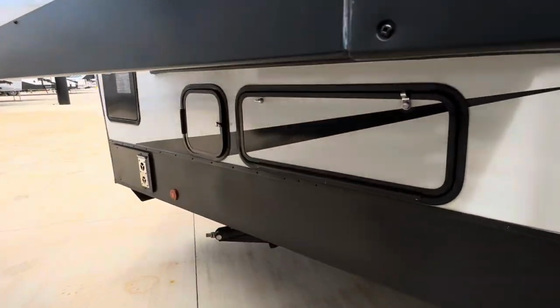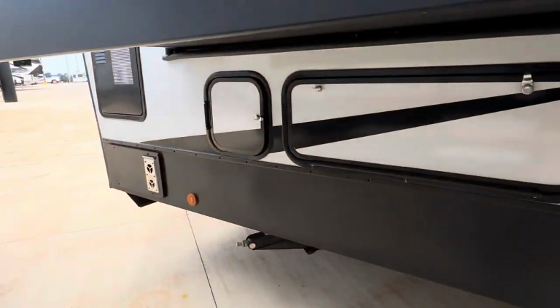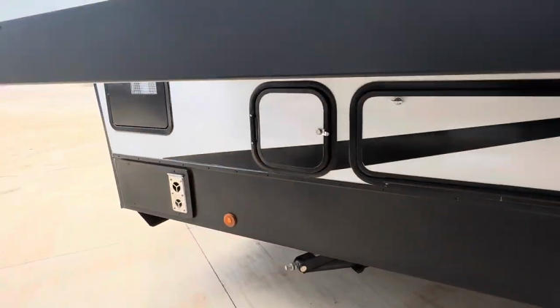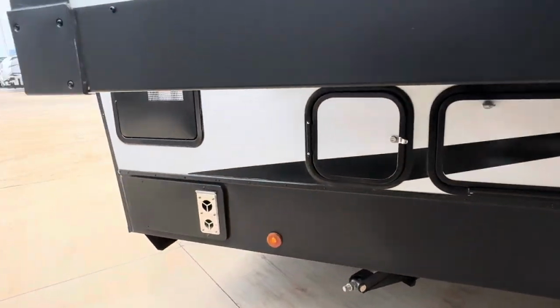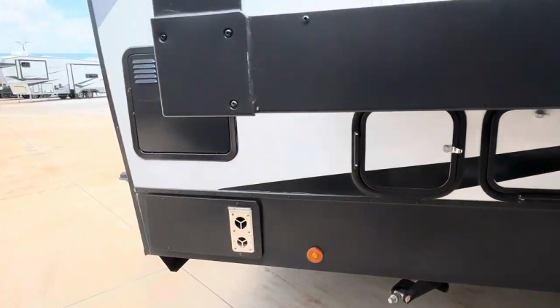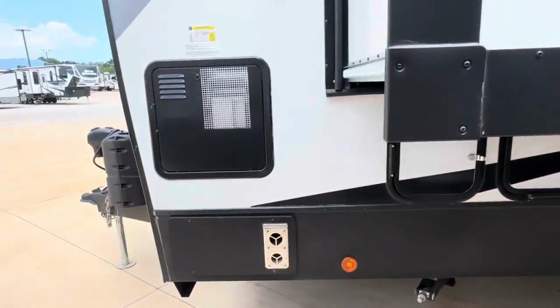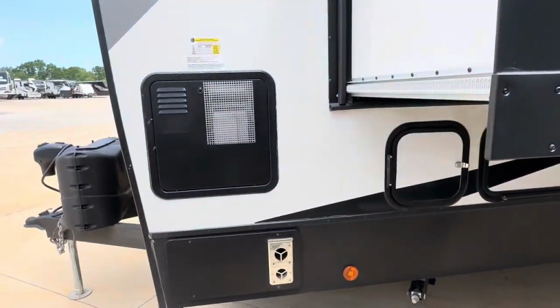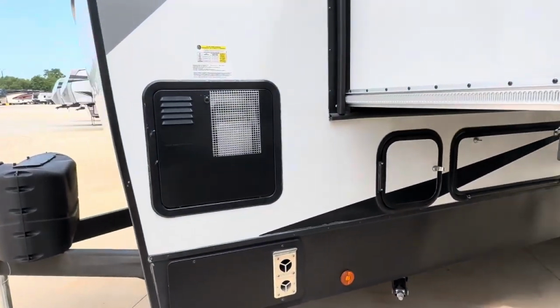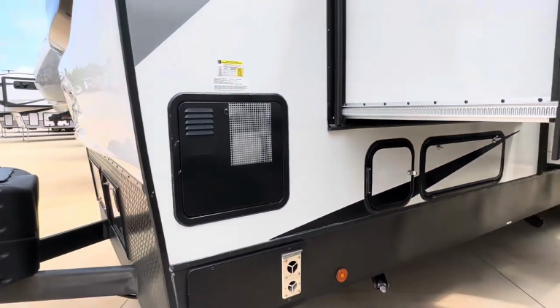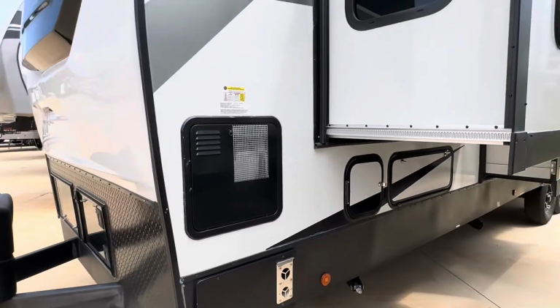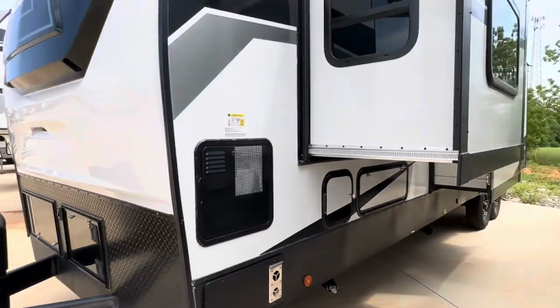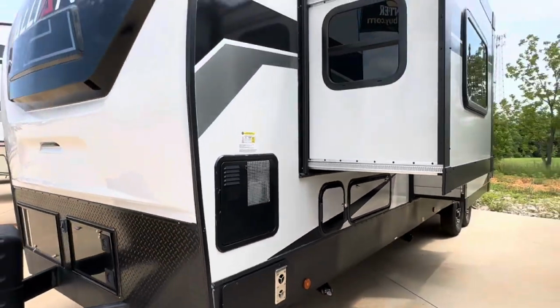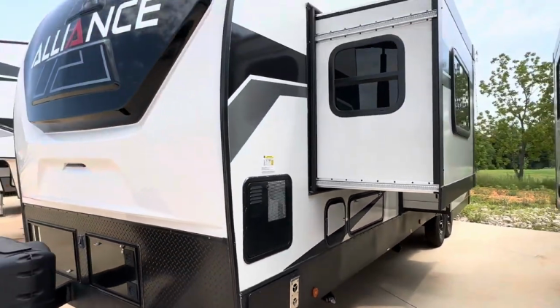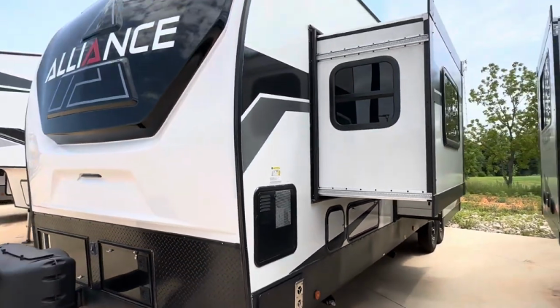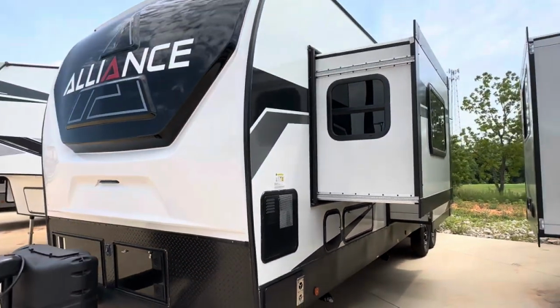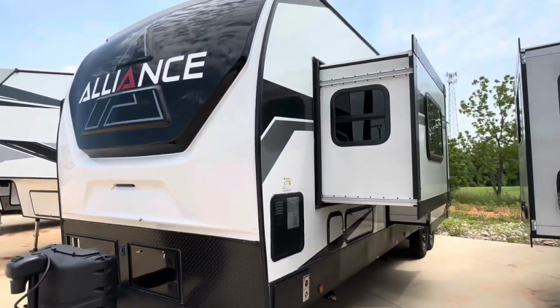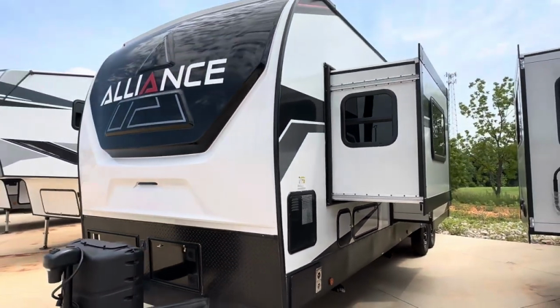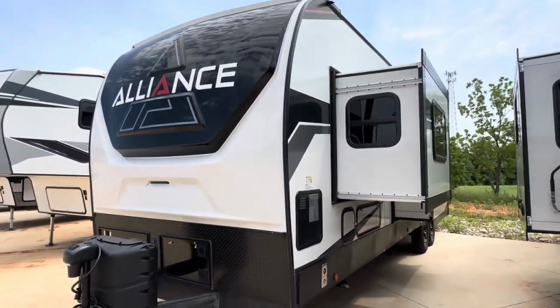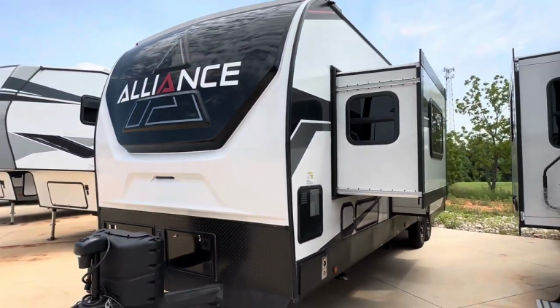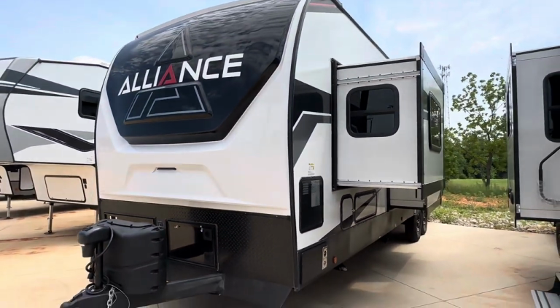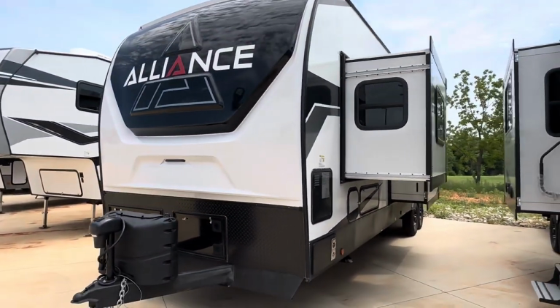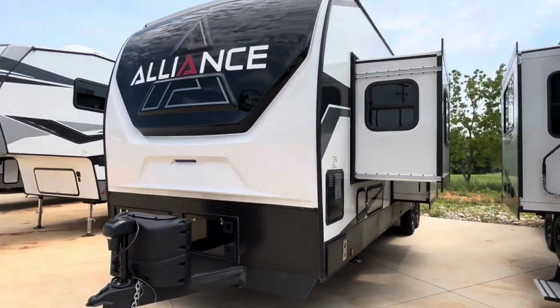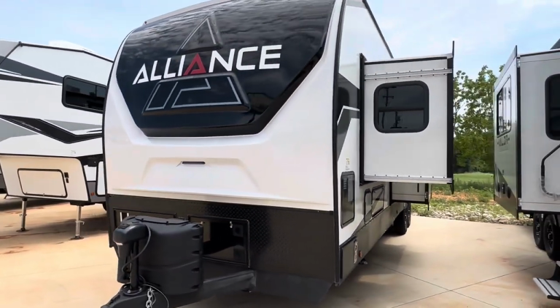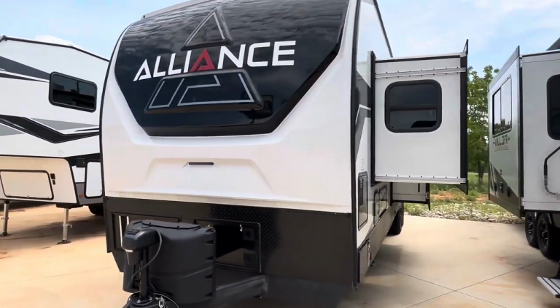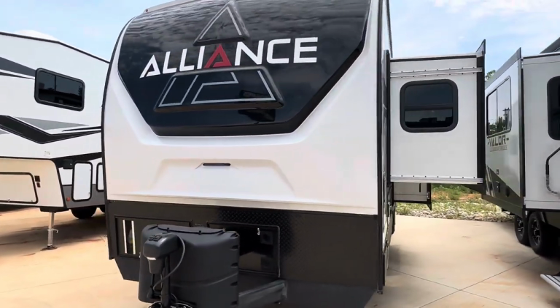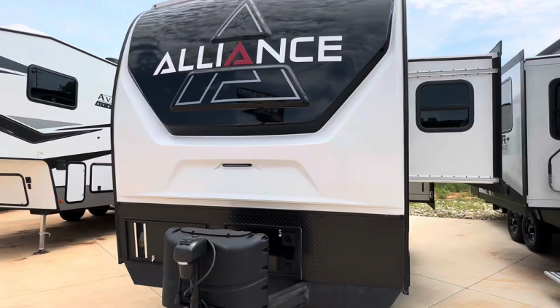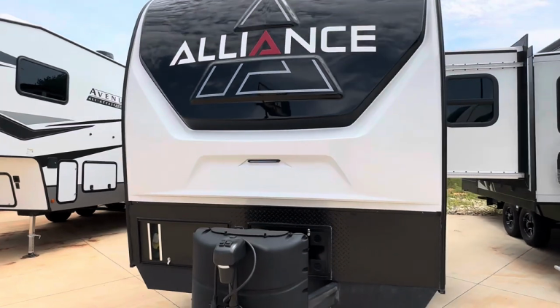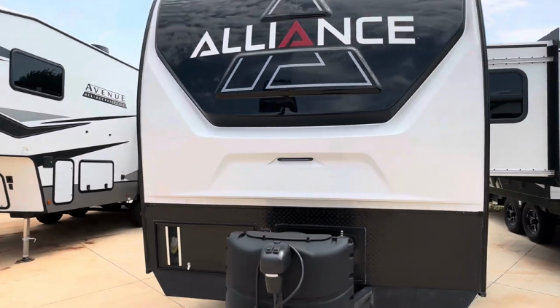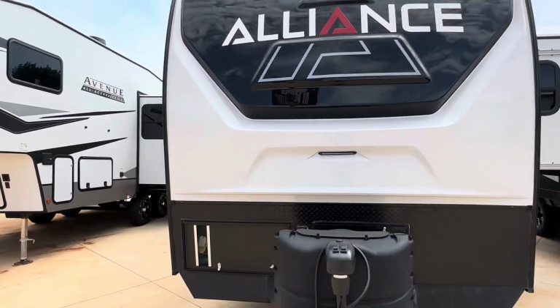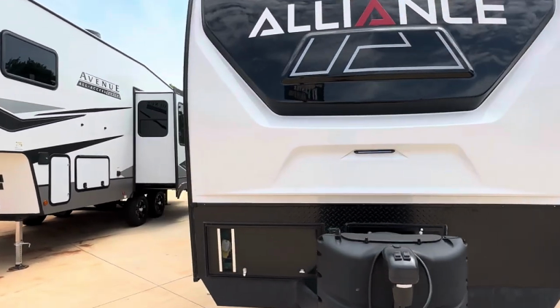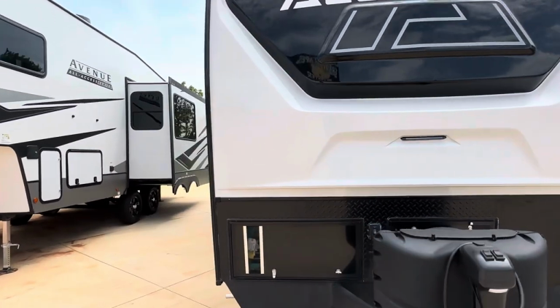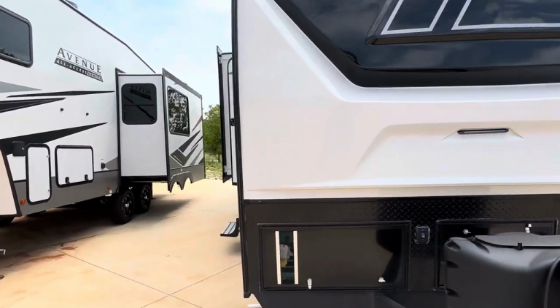This is a double-slide layout. Let's take a walk to the inside.